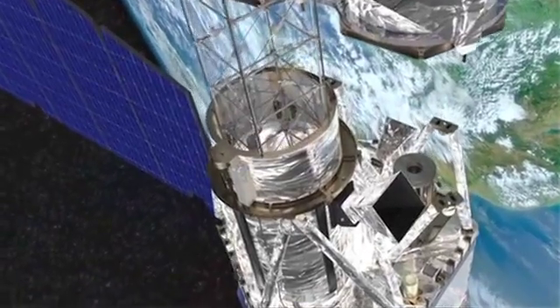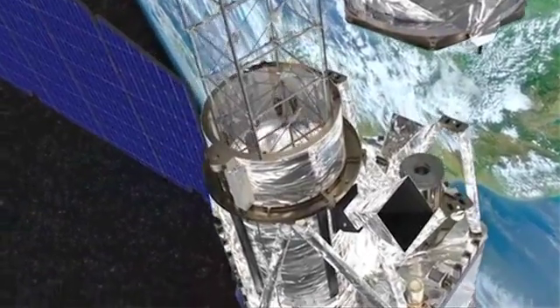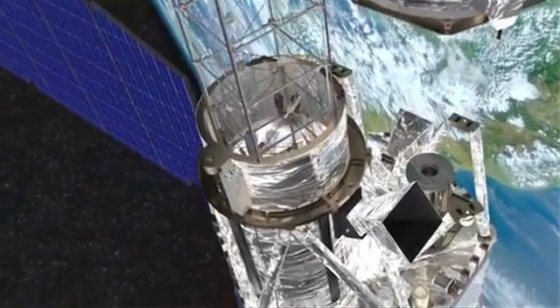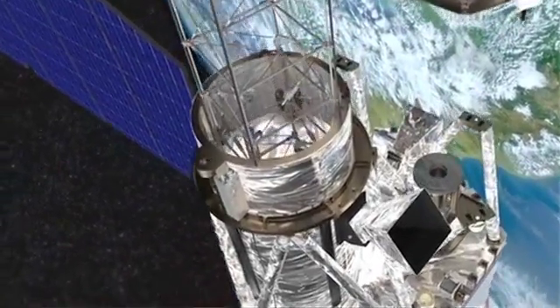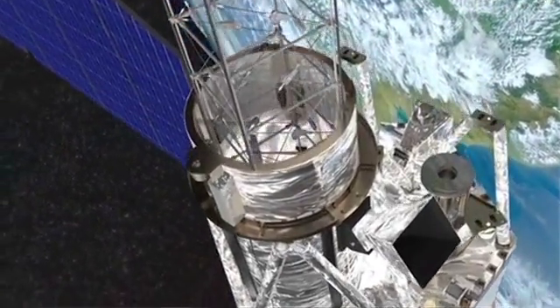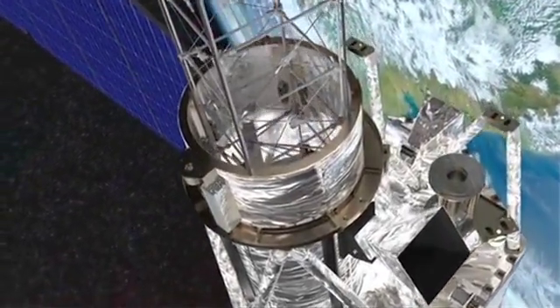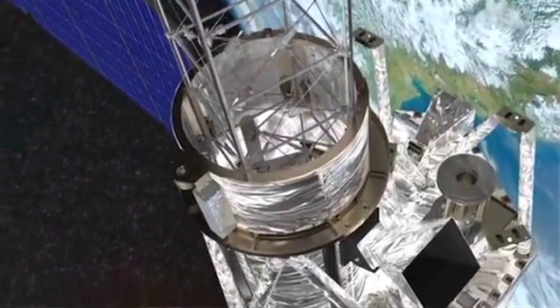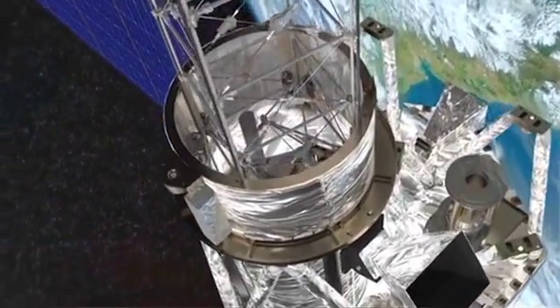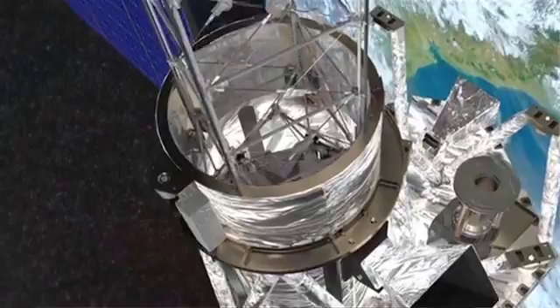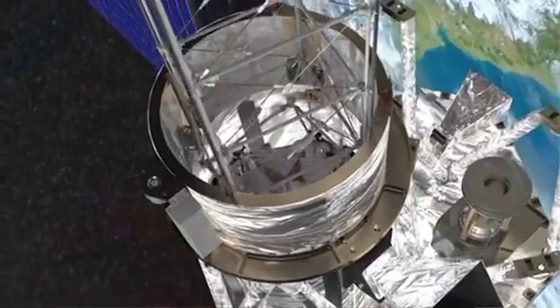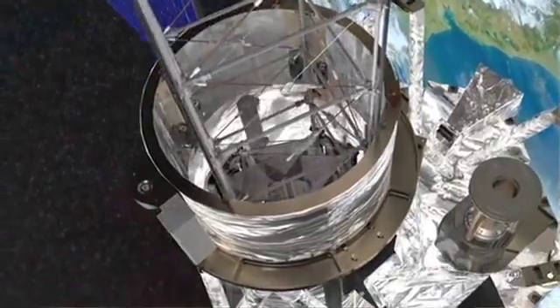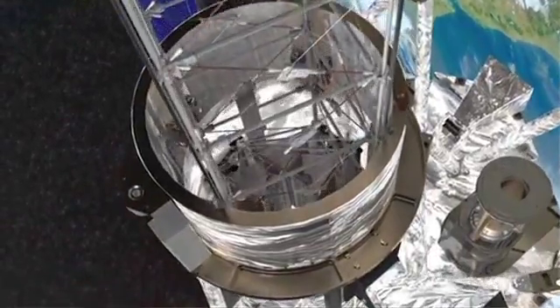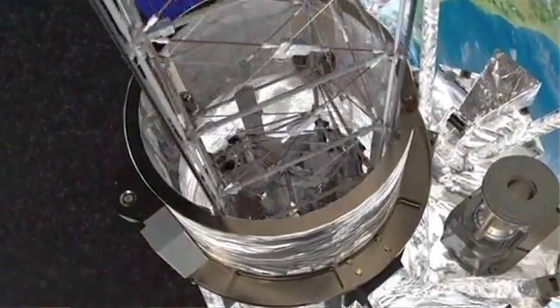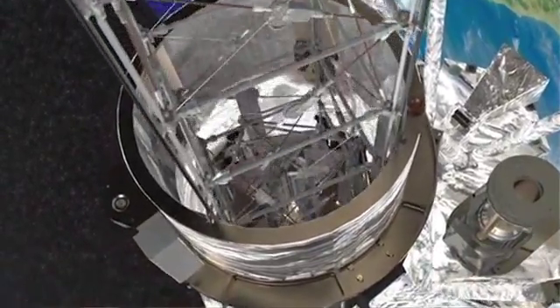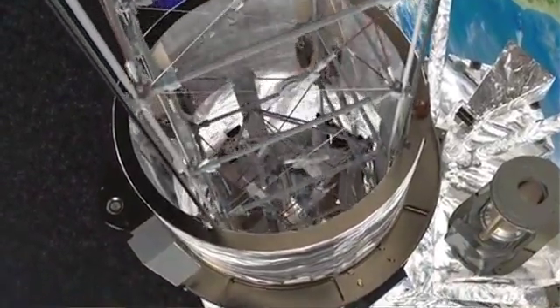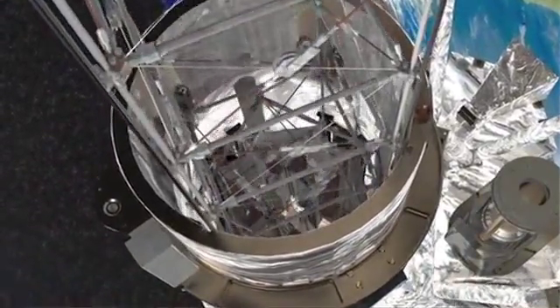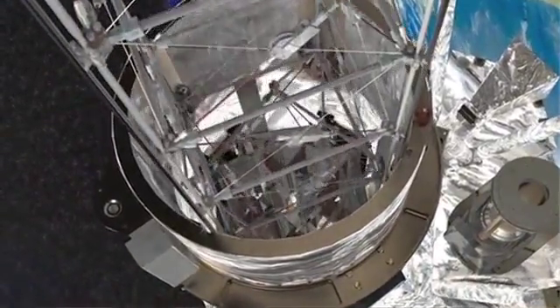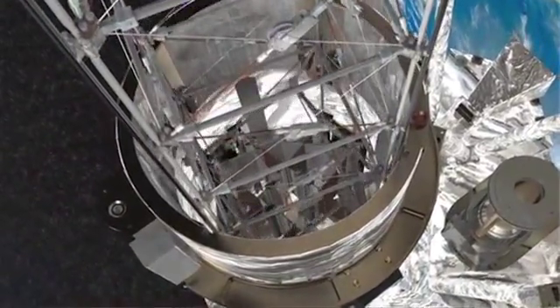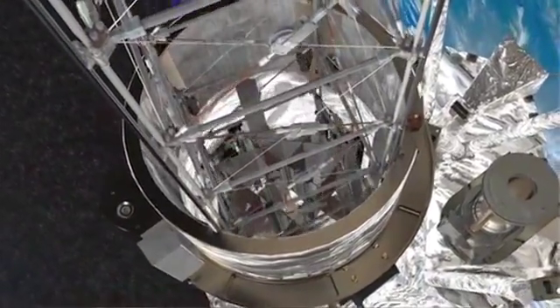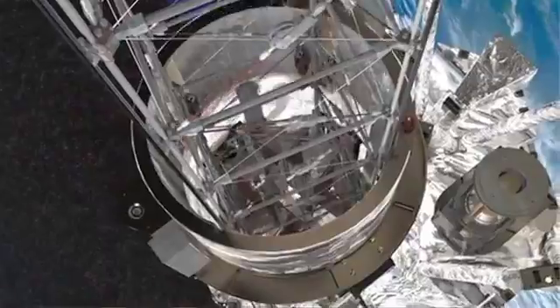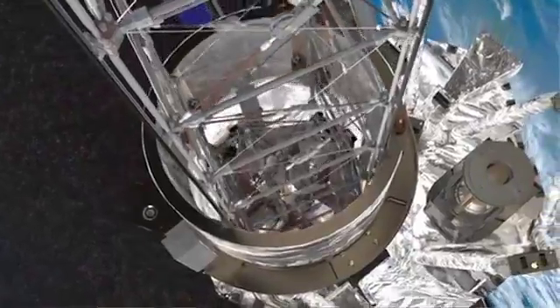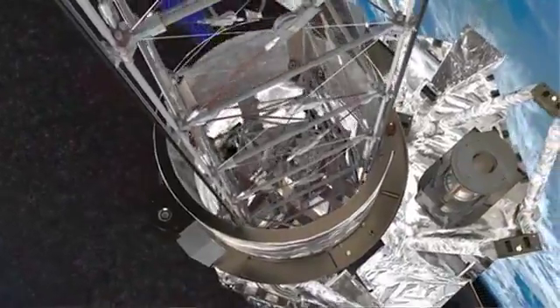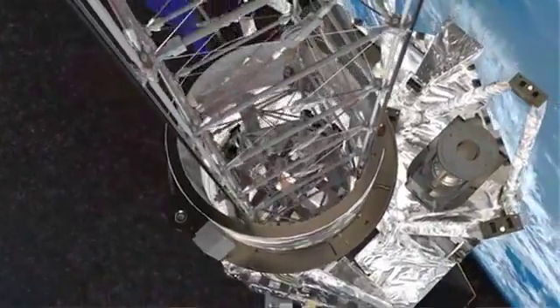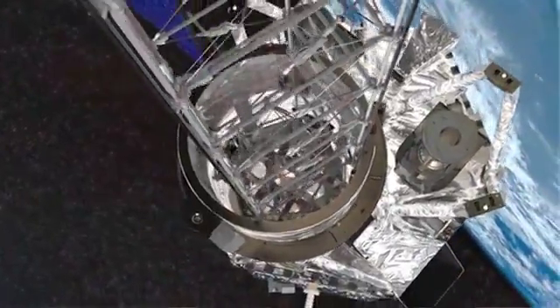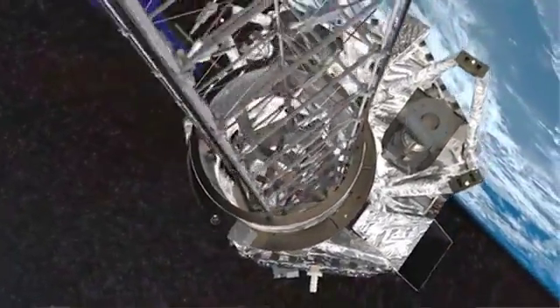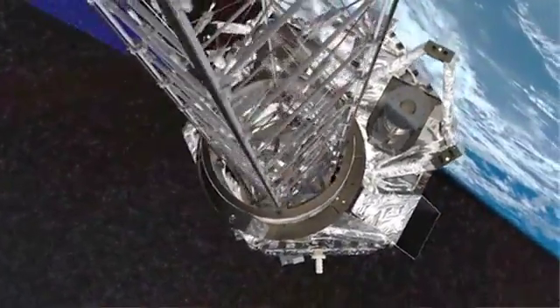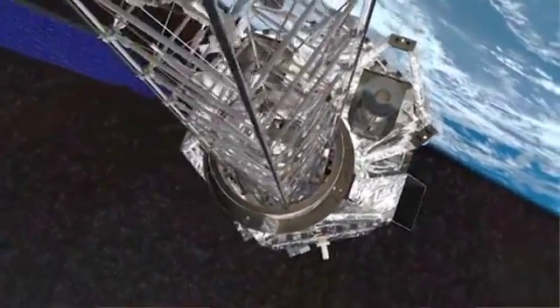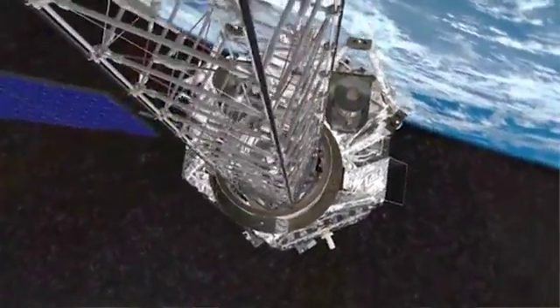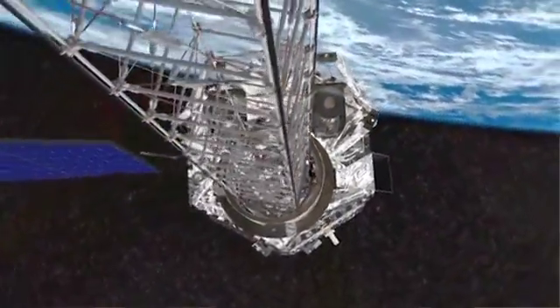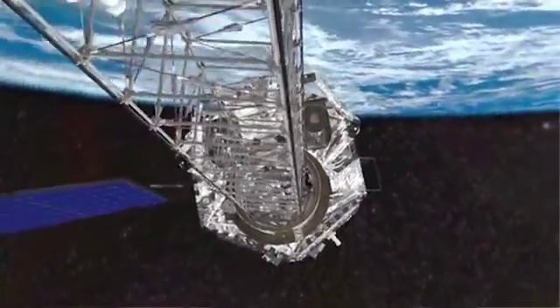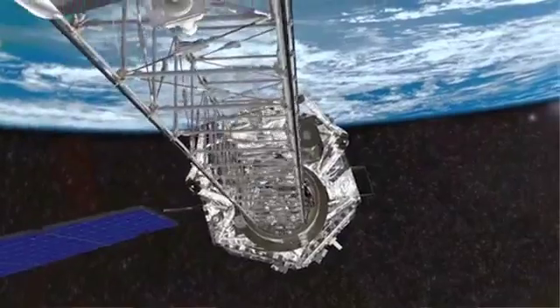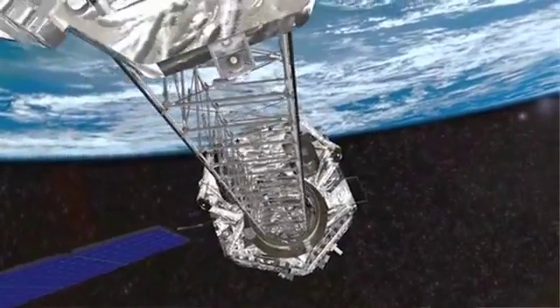They're sort of like X-ray CCDs at the bottom. They detect both the energy and the position of the photons. That allows us to take pictures, and the pictures we take will be the sharpest ever taken of the hard X-ray sky, with a sensitivity hundreds of times greater than anything that's flown before.